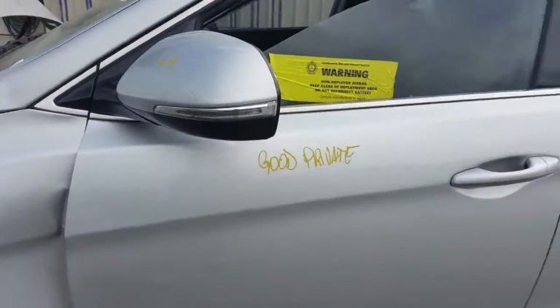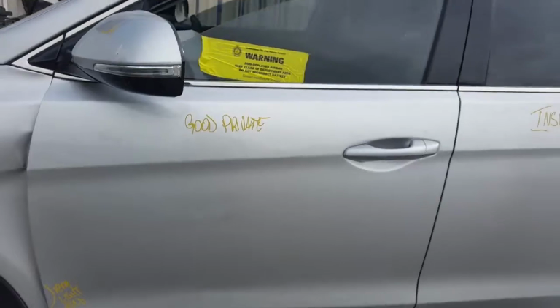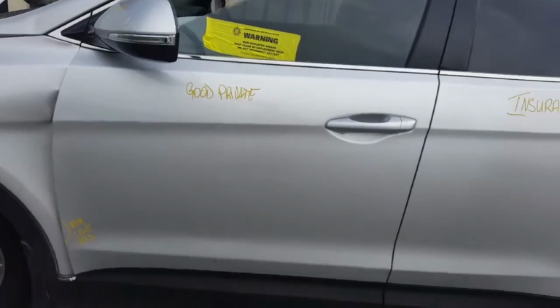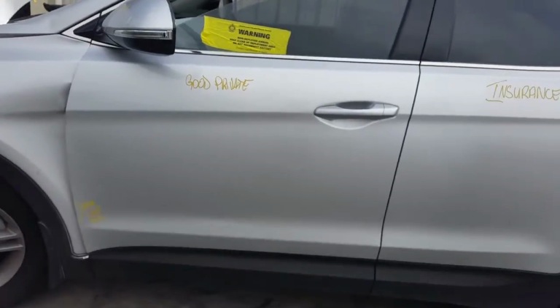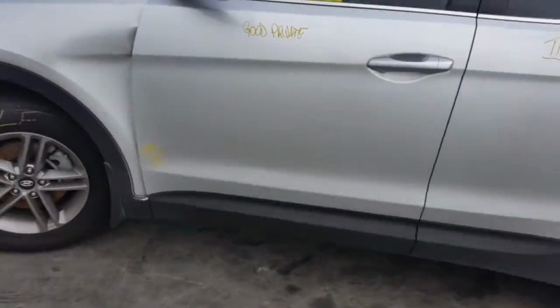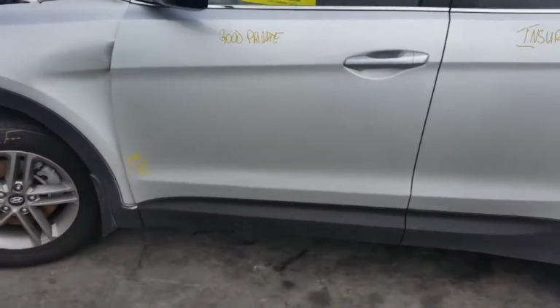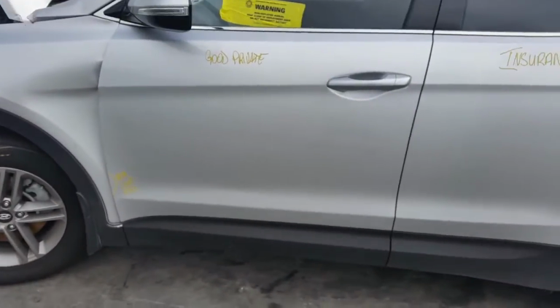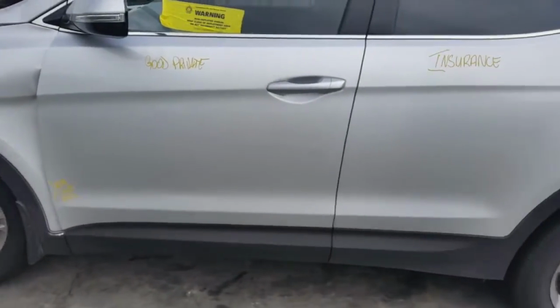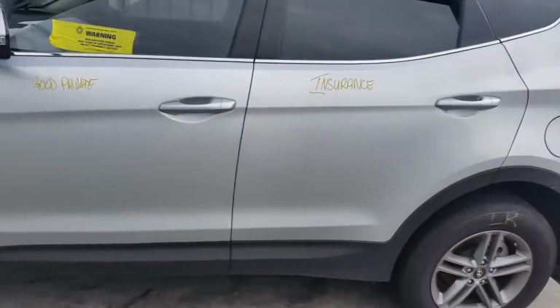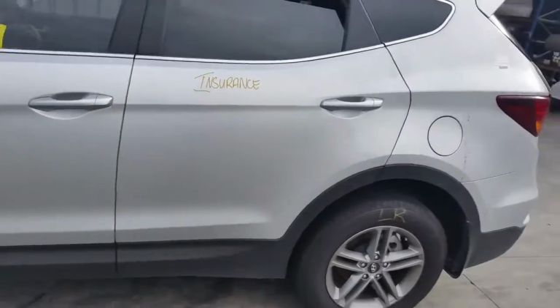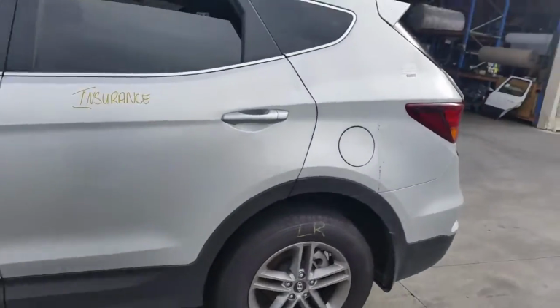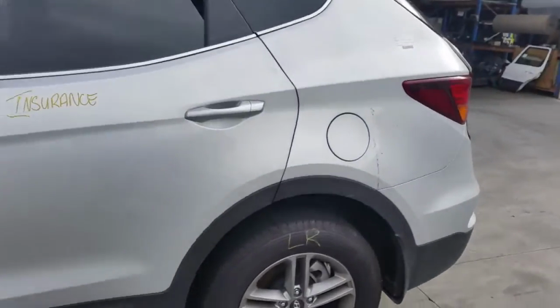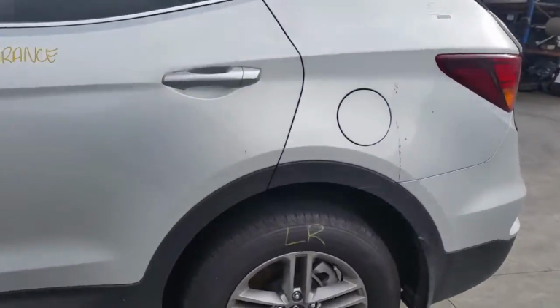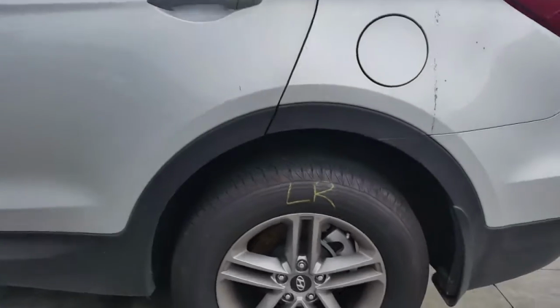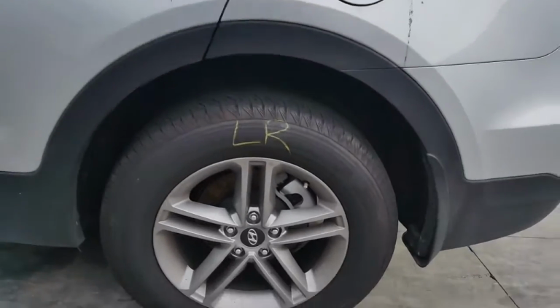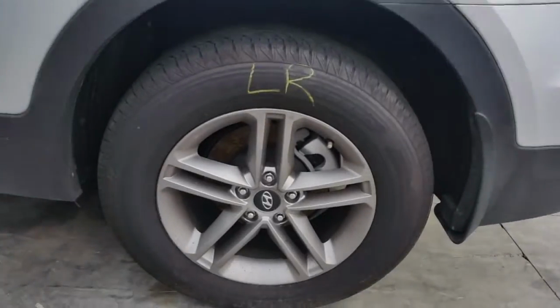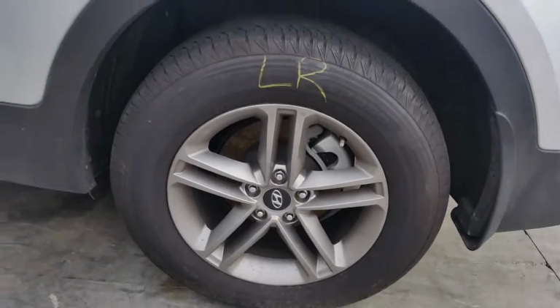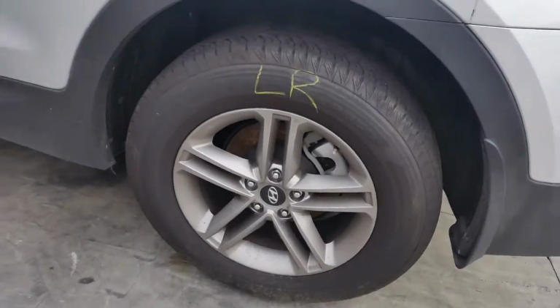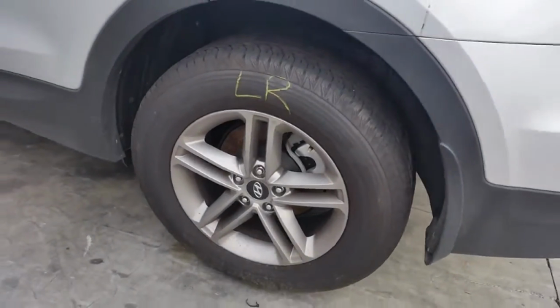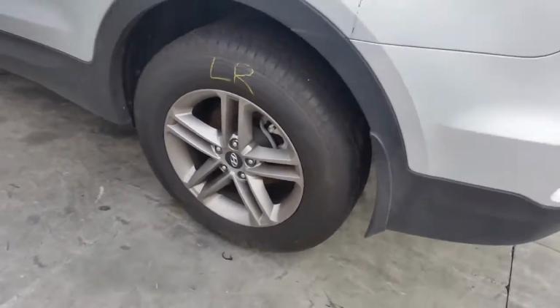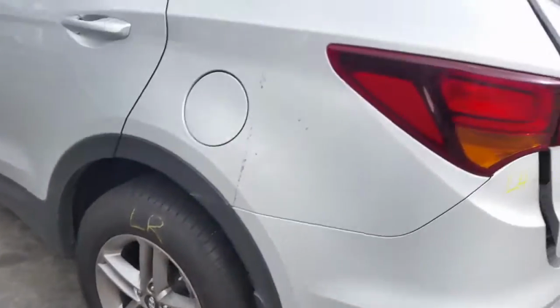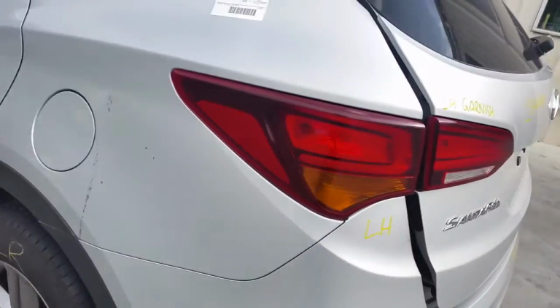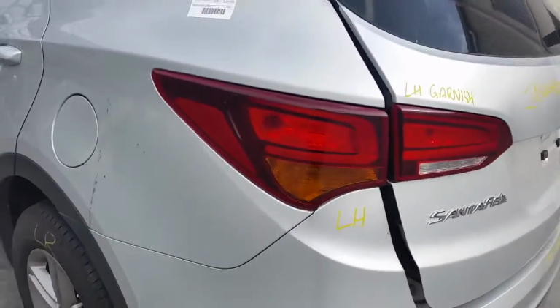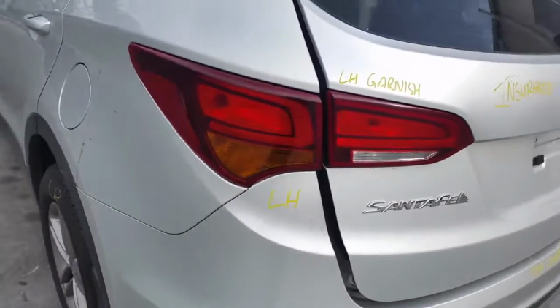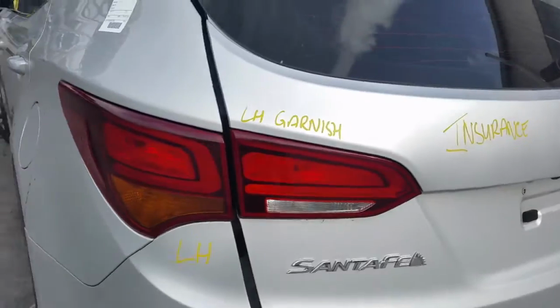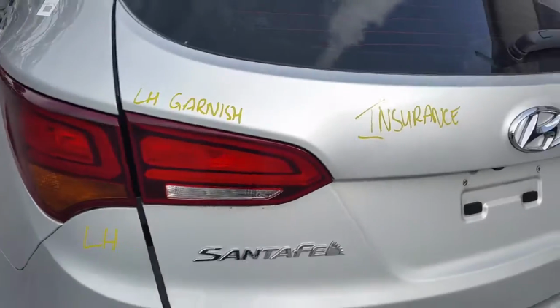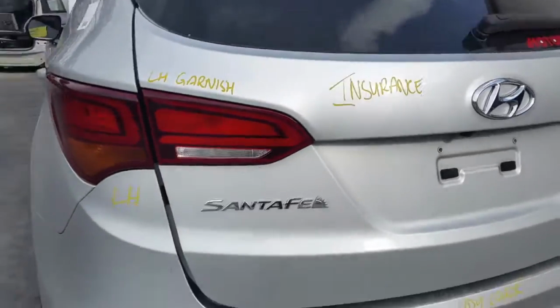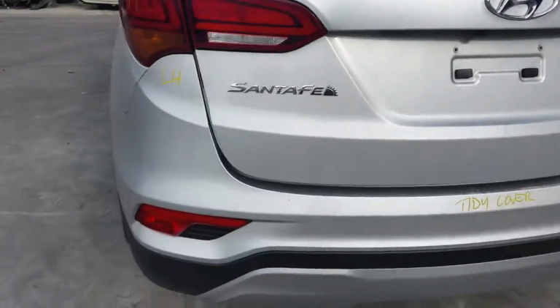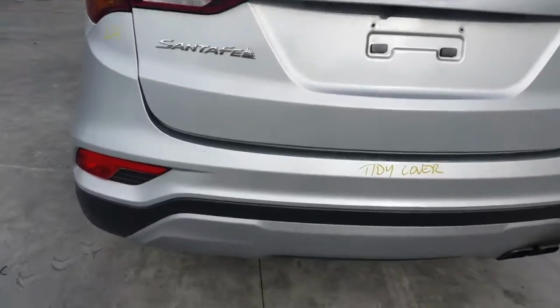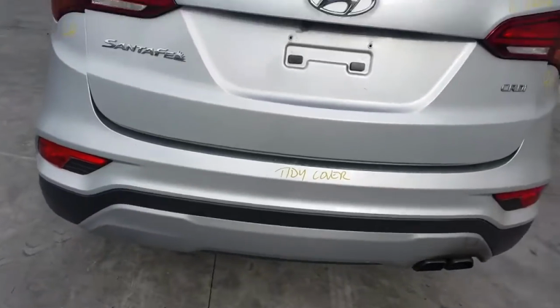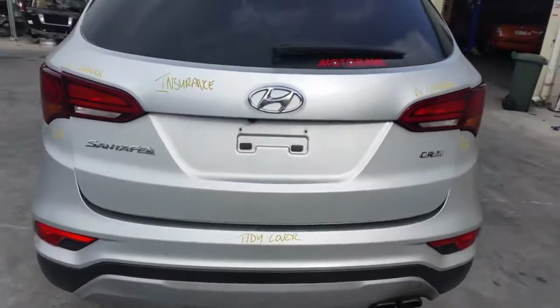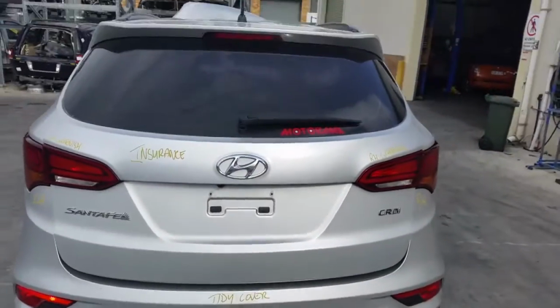Left front door has a very light fold down the bottom edge. Left rear door appears to have no damage. Left rear 17 inch factory alloy mag with a good tyre. Left rear tail light. Left tailgate garnish, it's got a tidy rear bumper cover. Tailgate appears to have no damage.